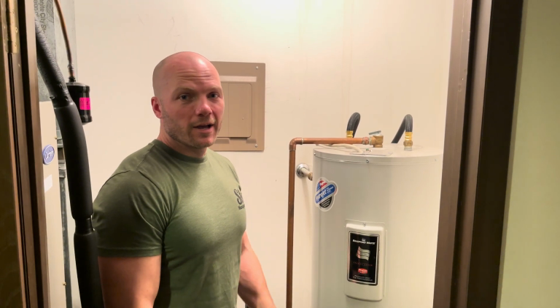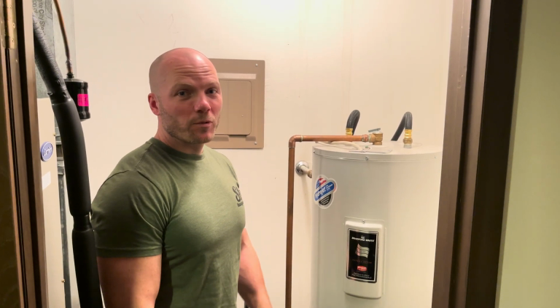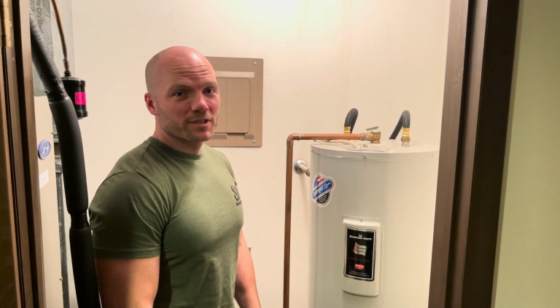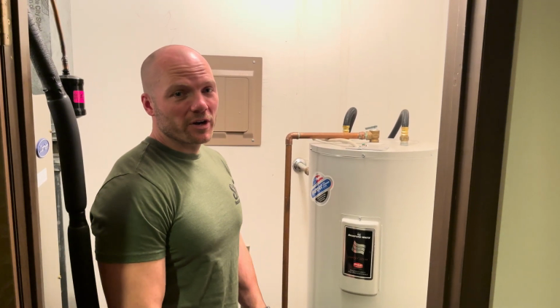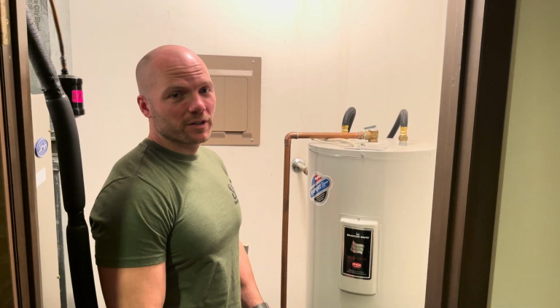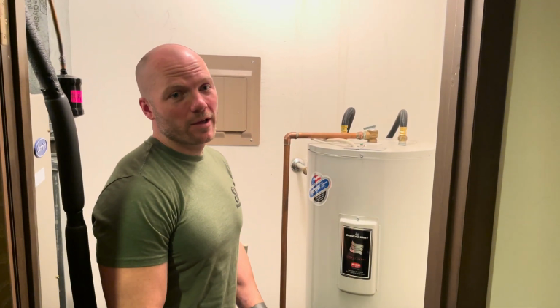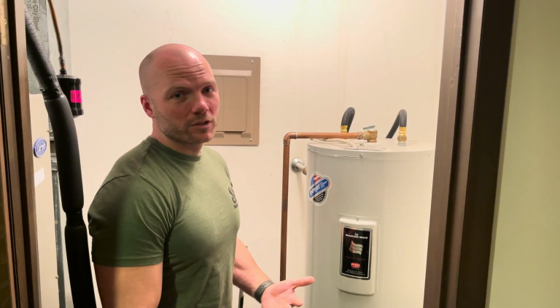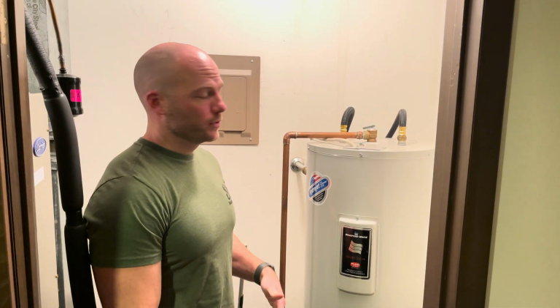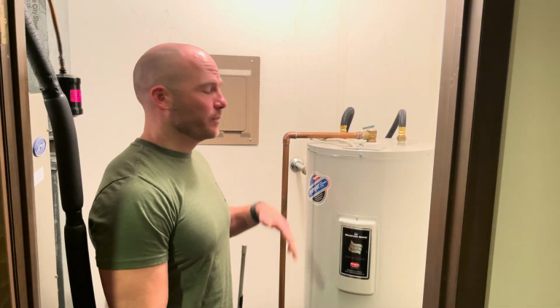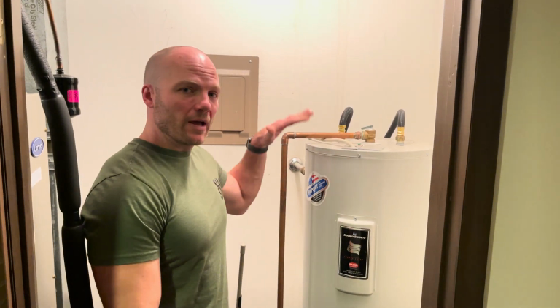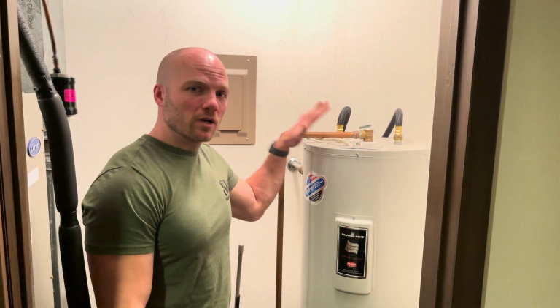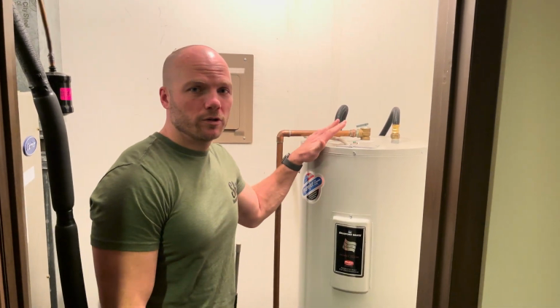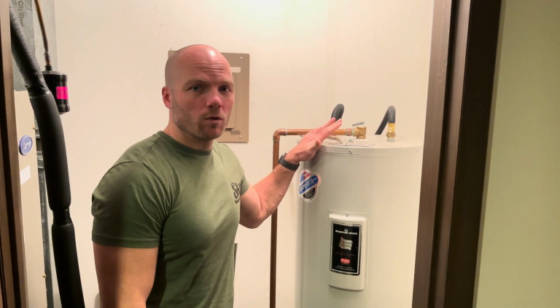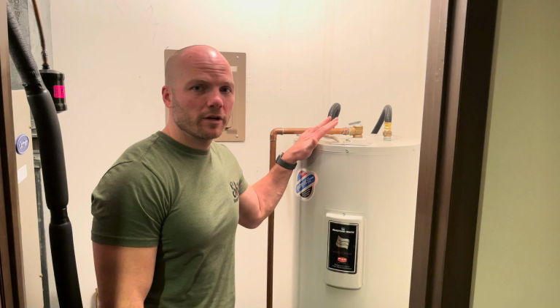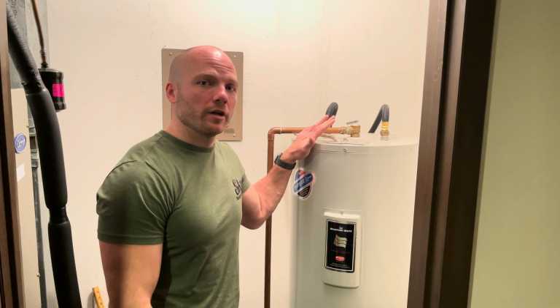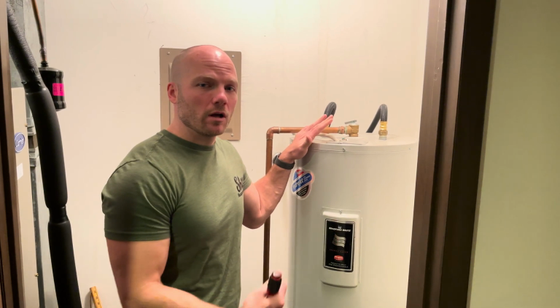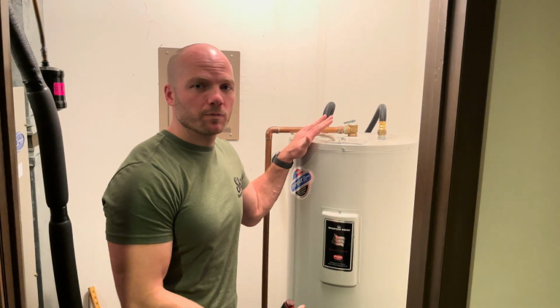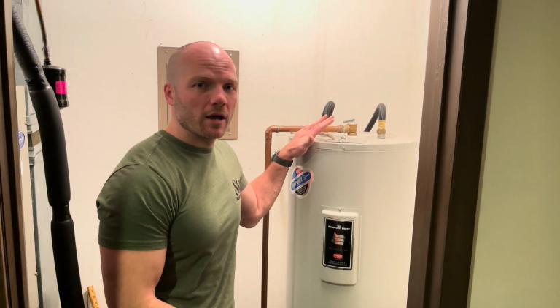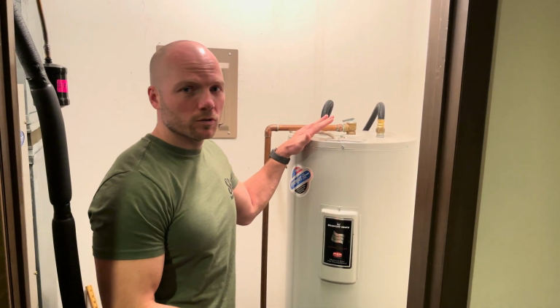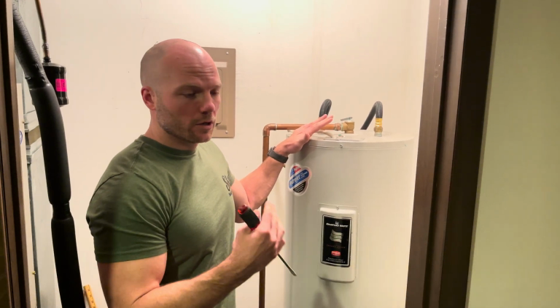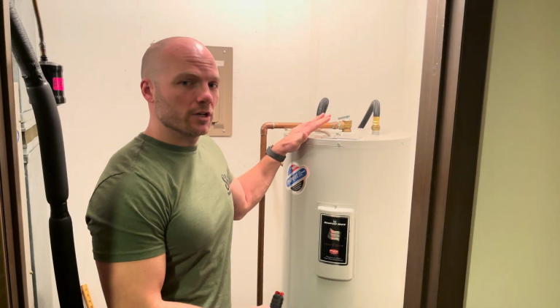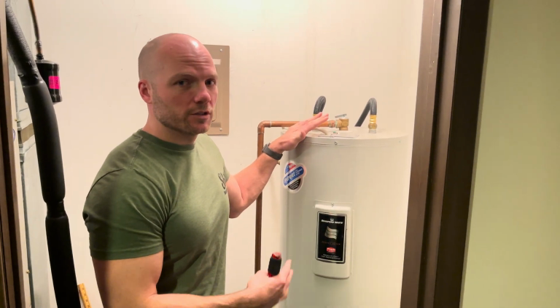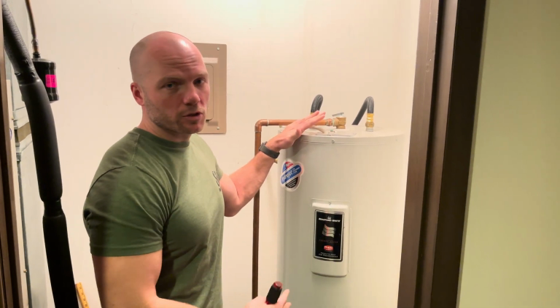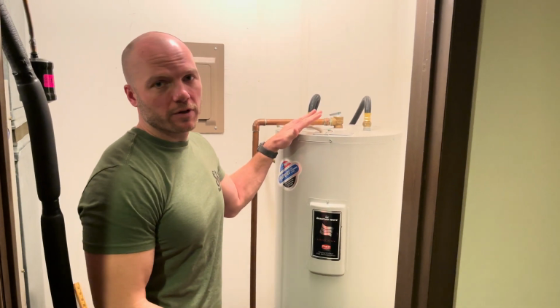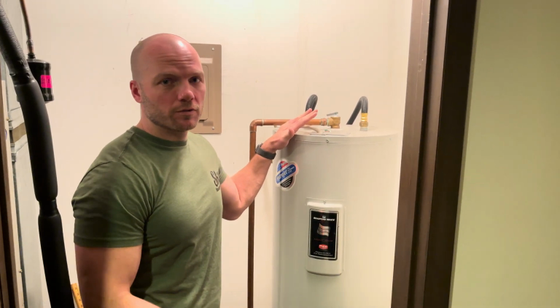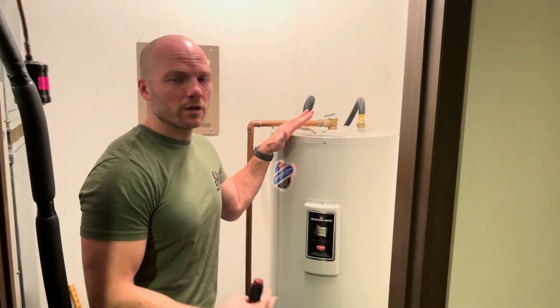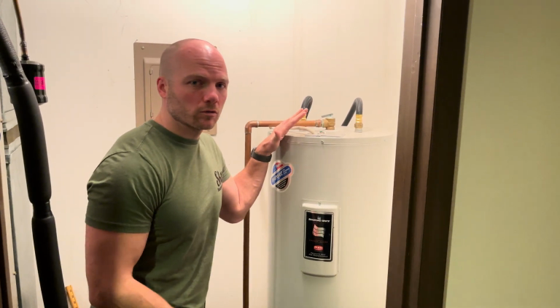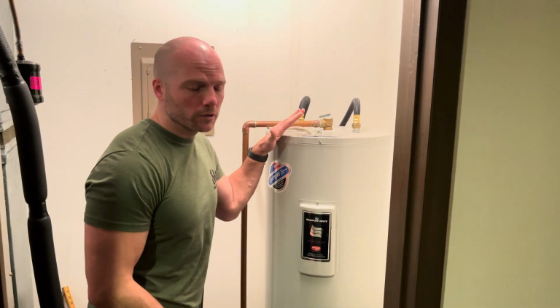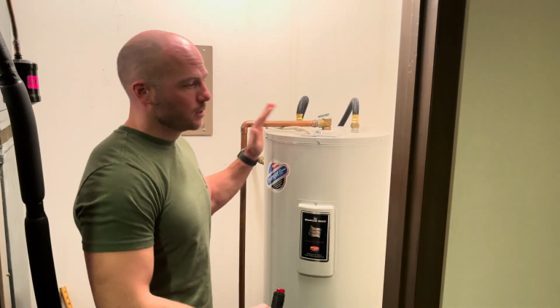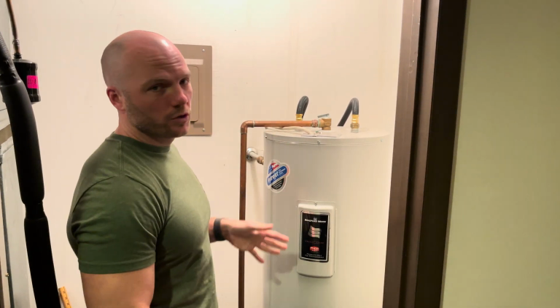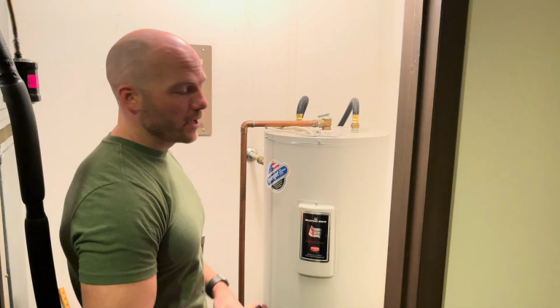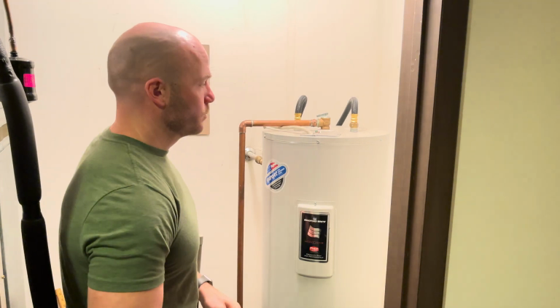Hi, I'm Ross with Sky Management. Today we want to talk a little bit about troubleshooting a water heater. I'll also explain how to change the temperature of it, so if you wanted it hotter or colder you can do that as well.